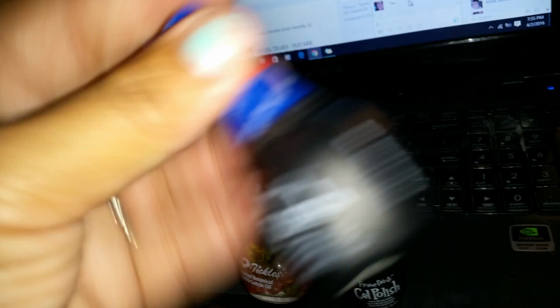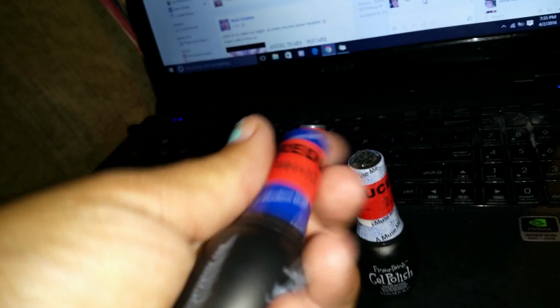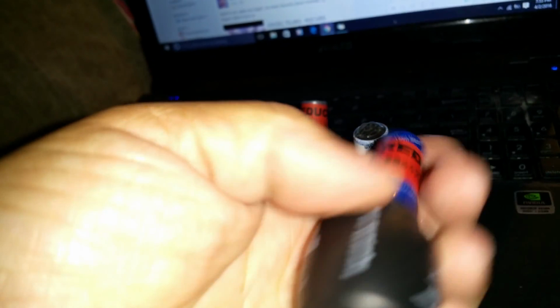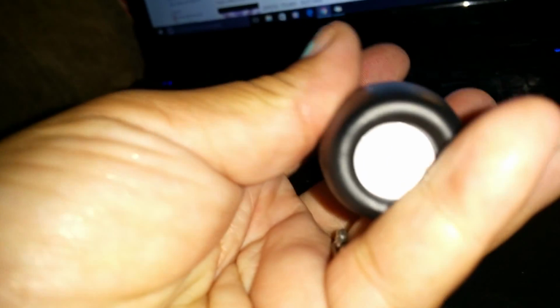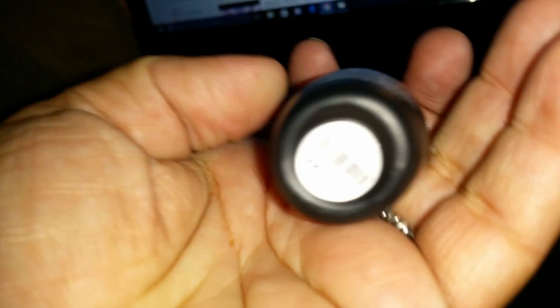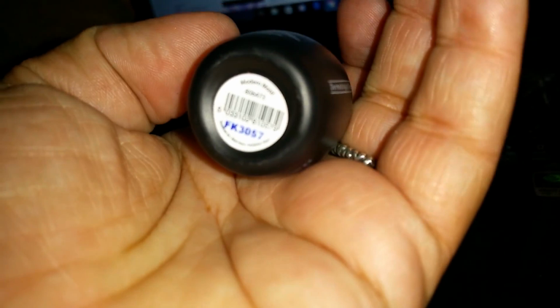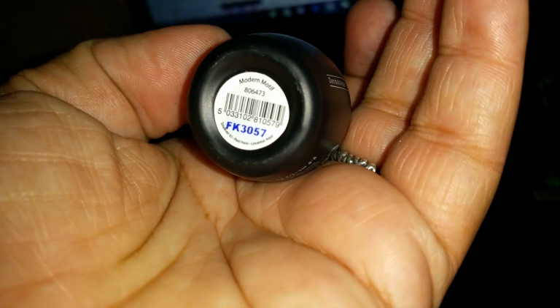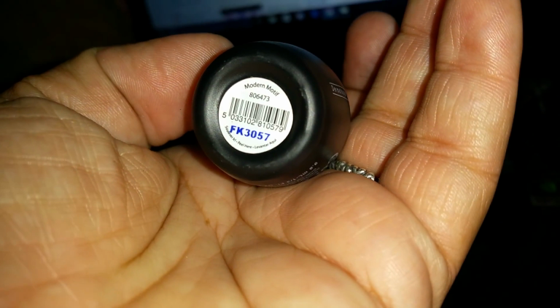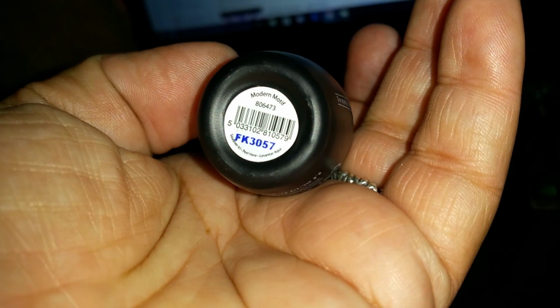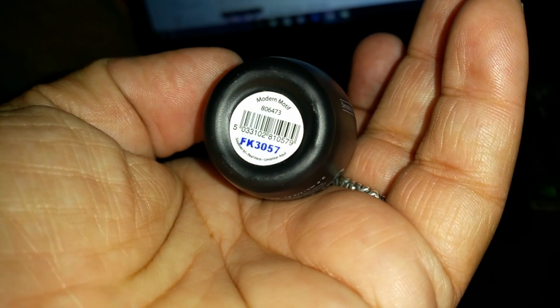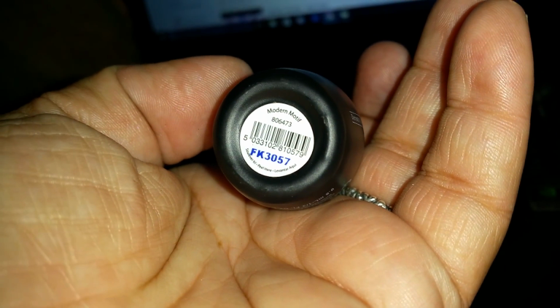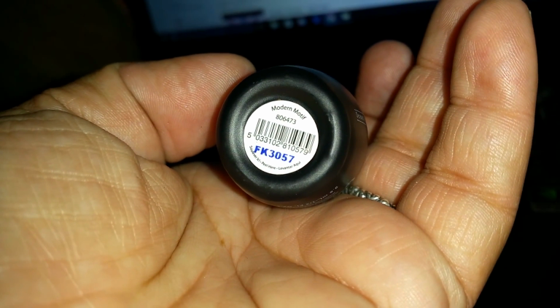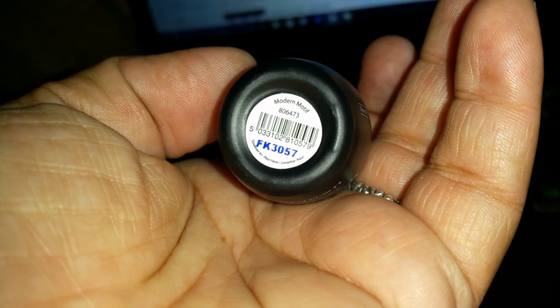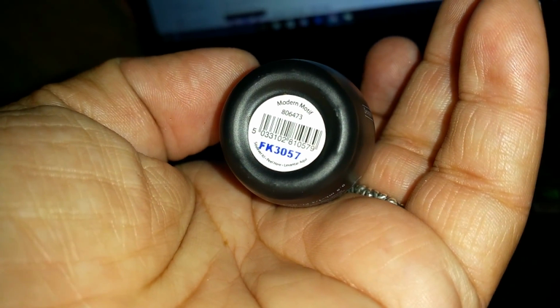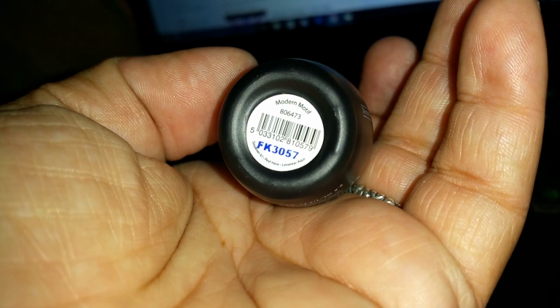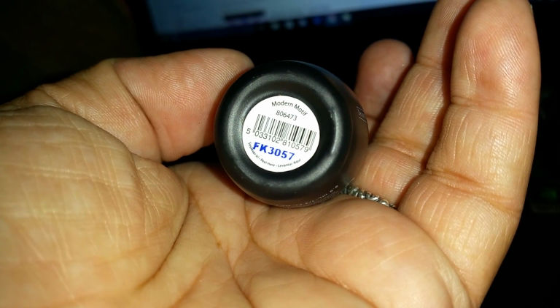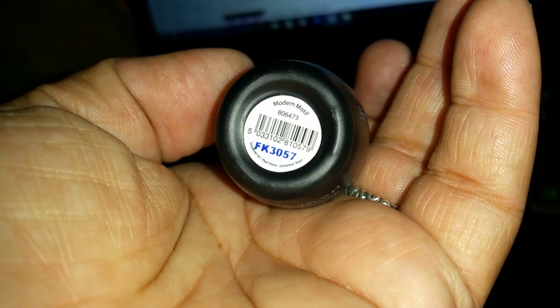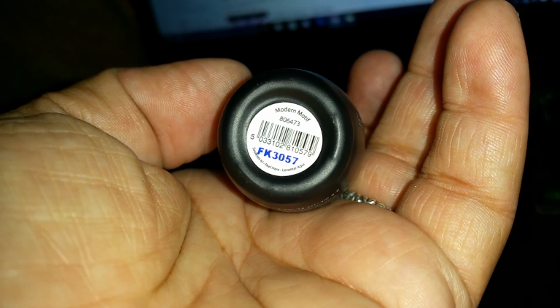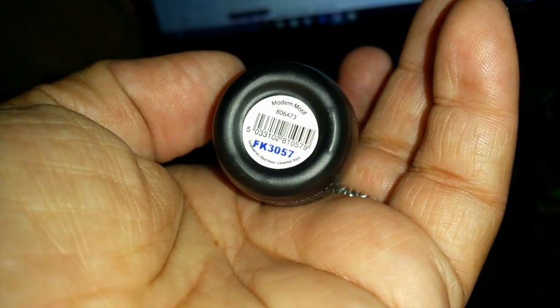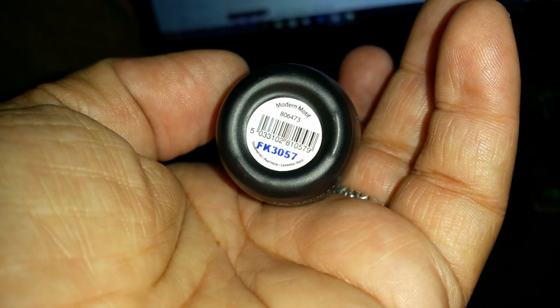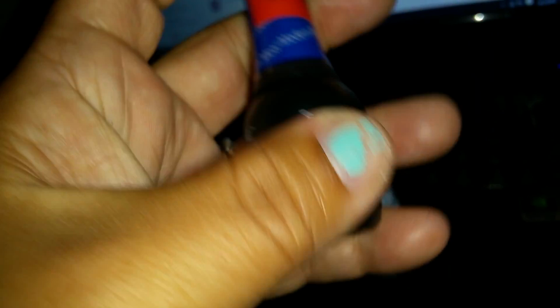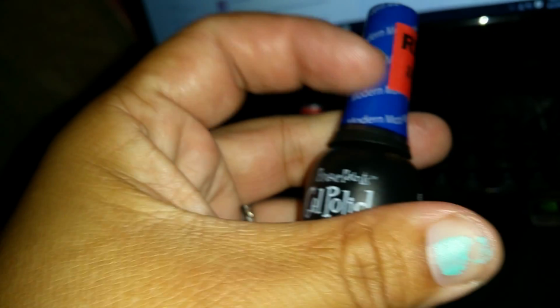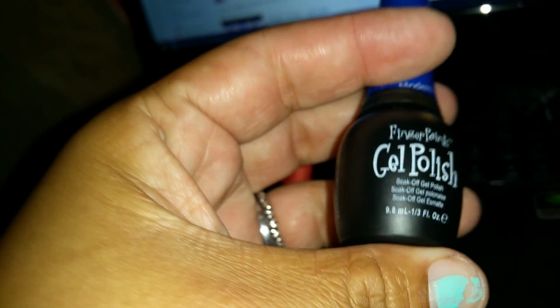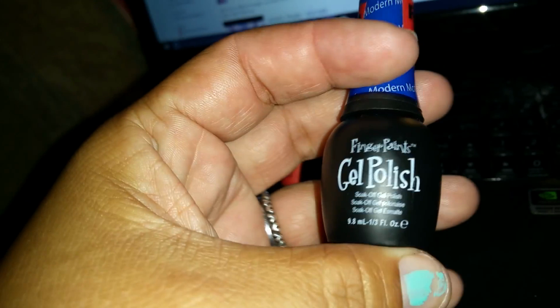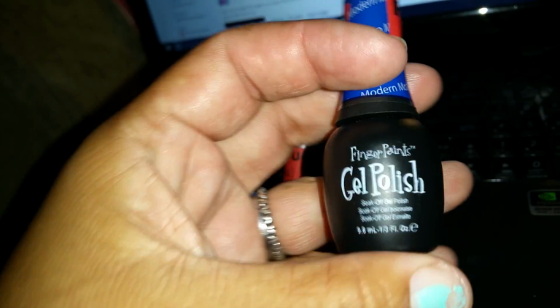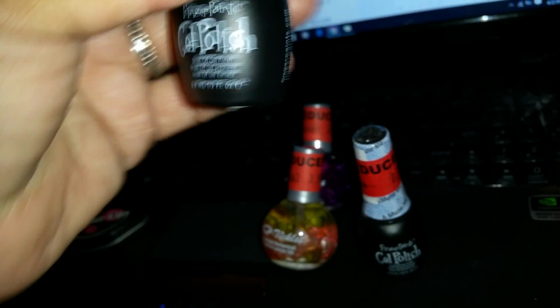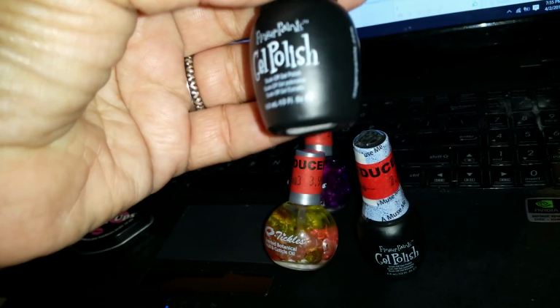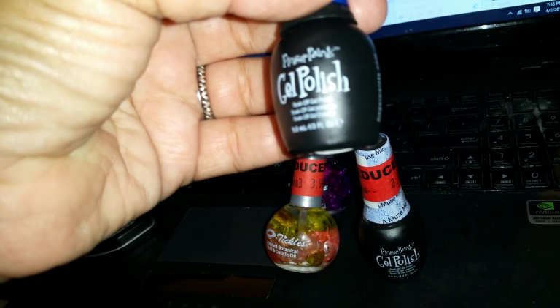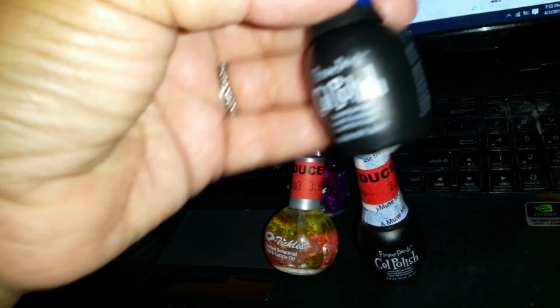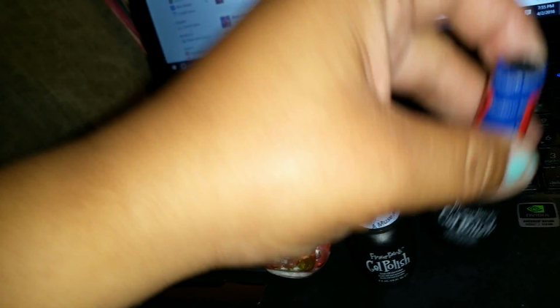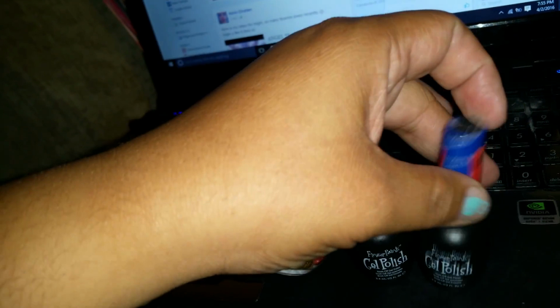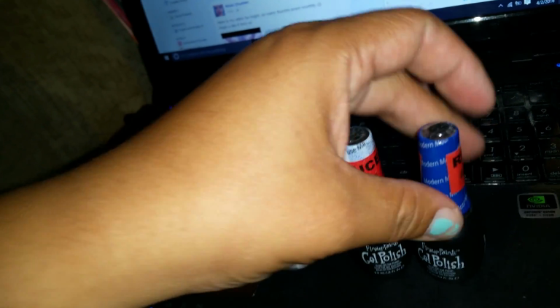Then I got this one and it's called Modern Motif. These are from the Finger Paints line.